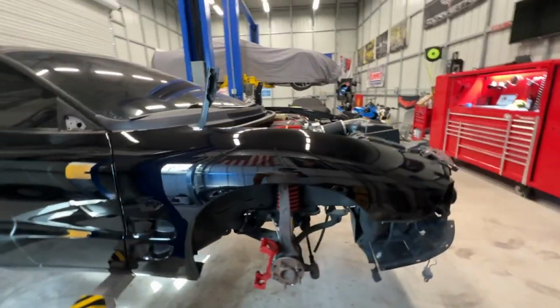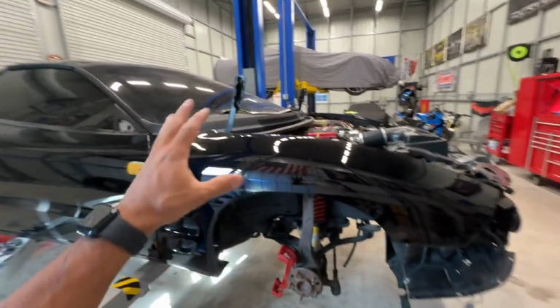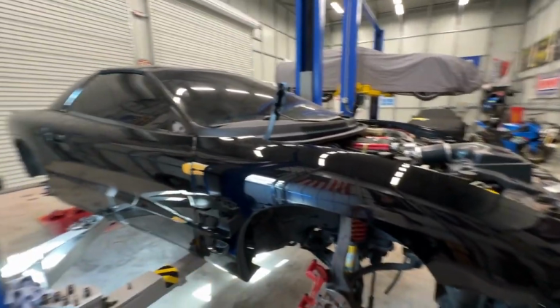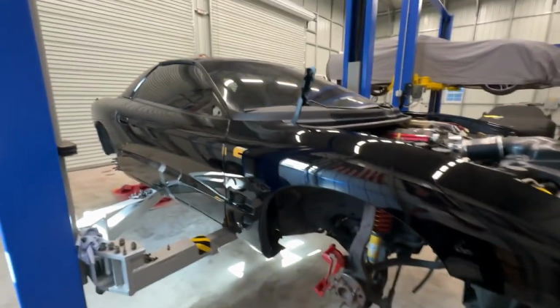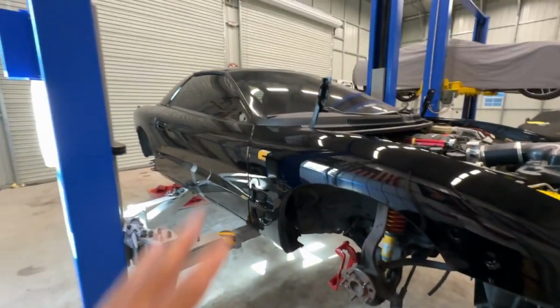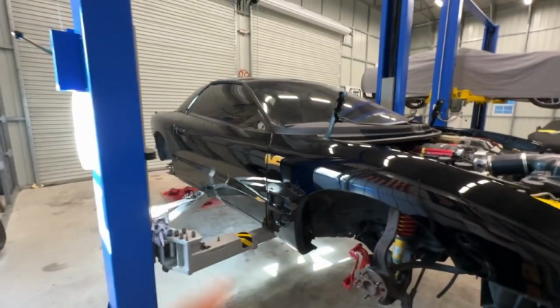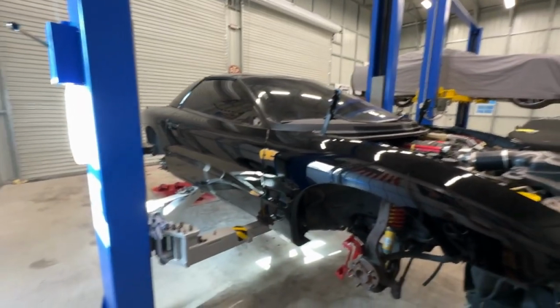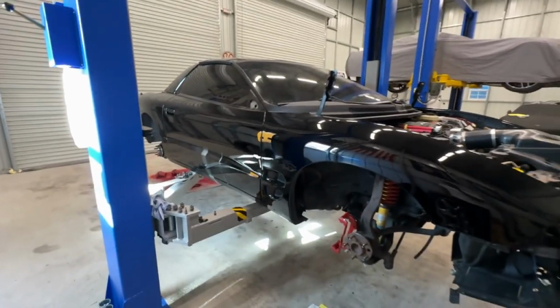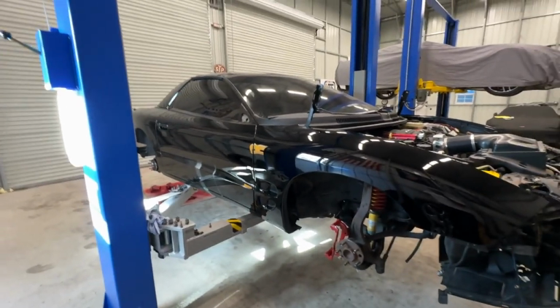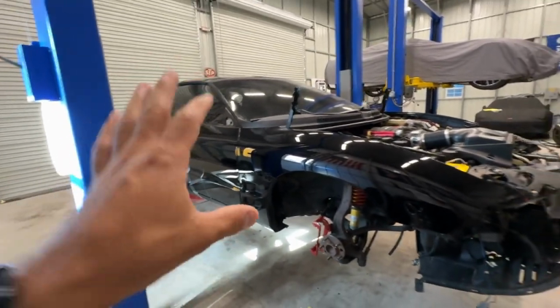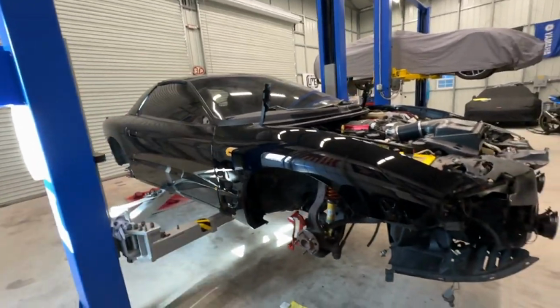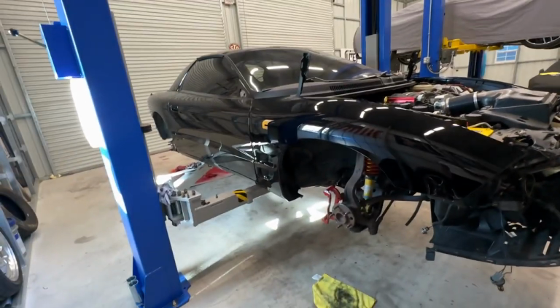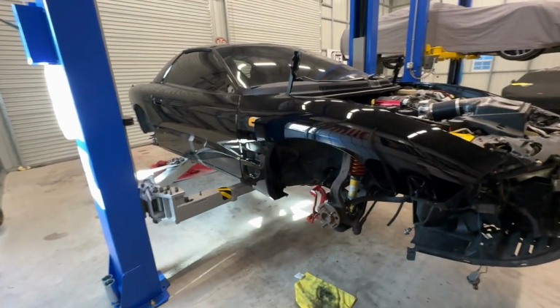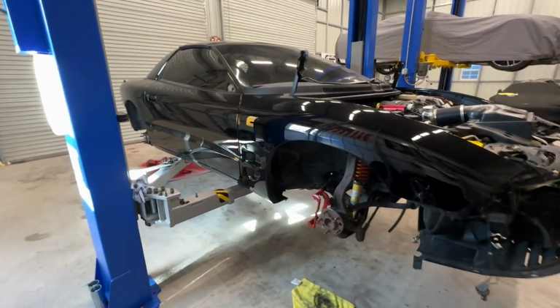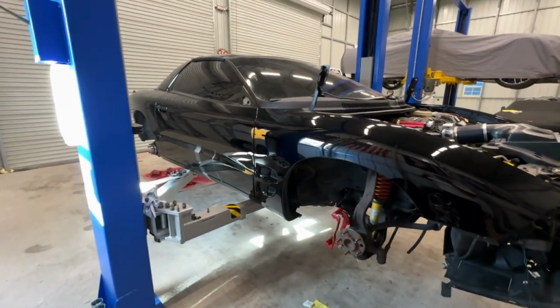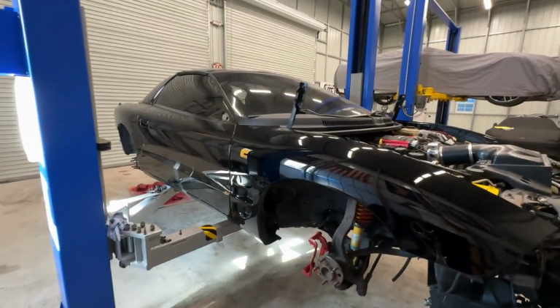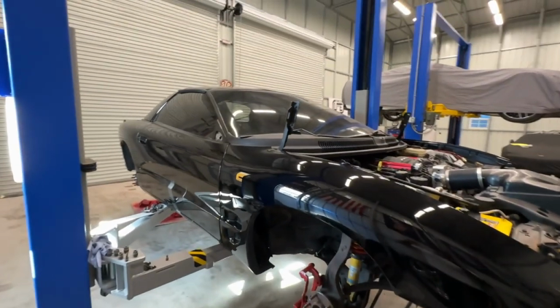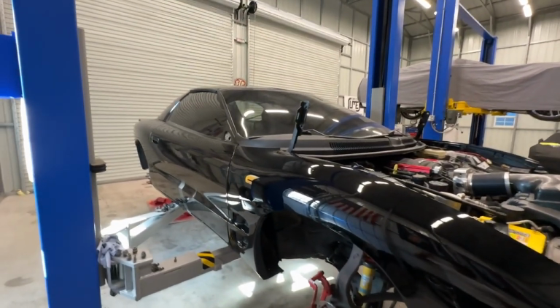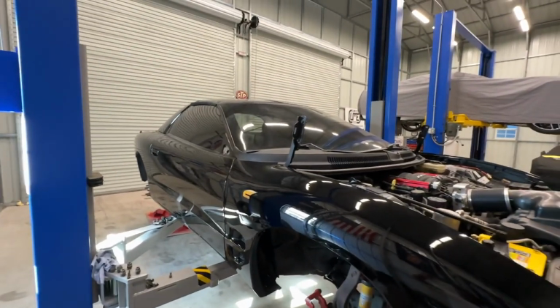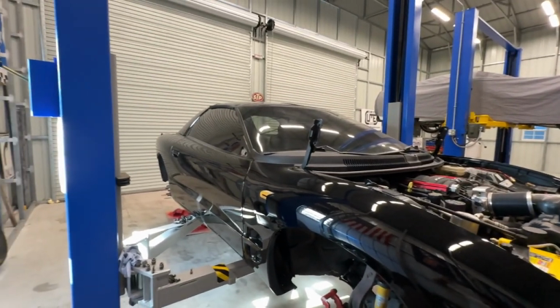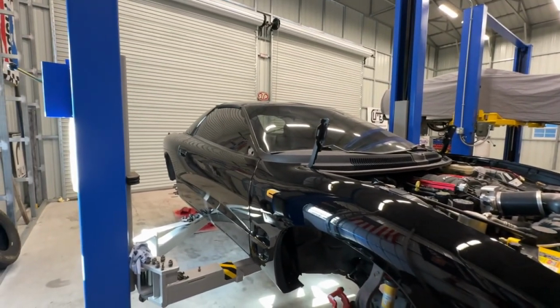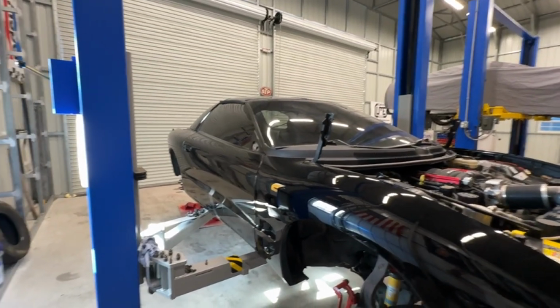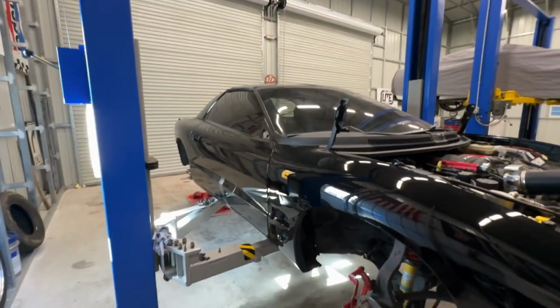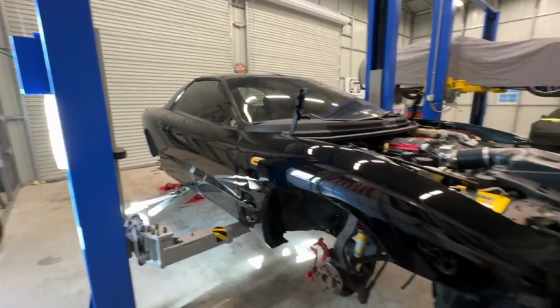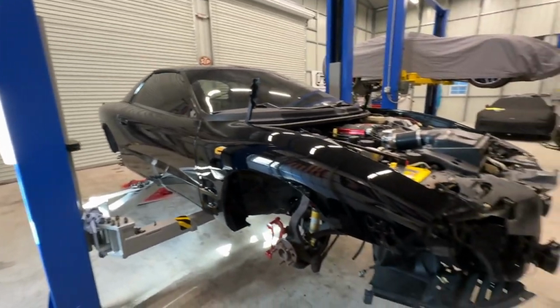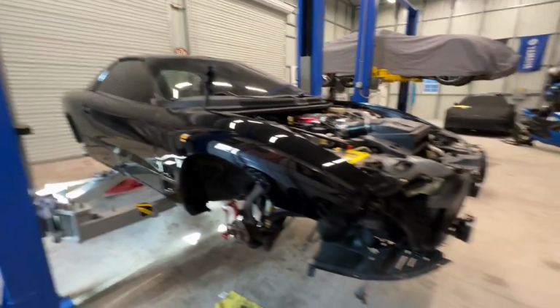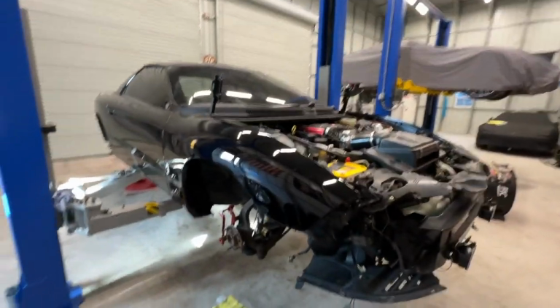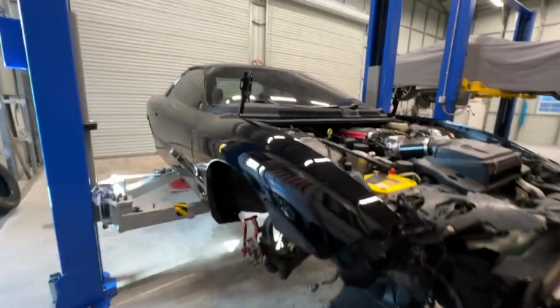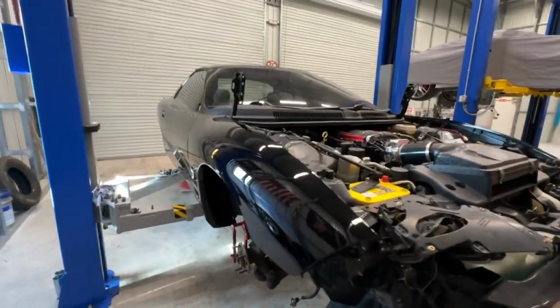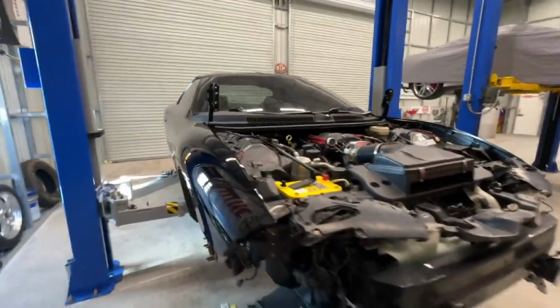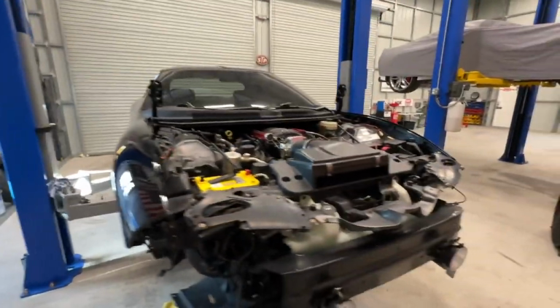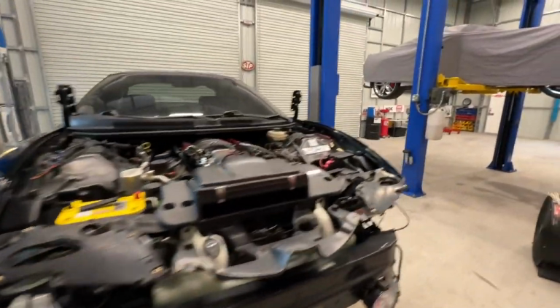It's got three coats of base and five coats of clear. For the ones saying that's too much clear — I want to be able to sand it down, knock it down, and get it super flat. As you can see, you all know this is a plastic and fiberglass car except for the rear quarters, and it's pretty damn straight.